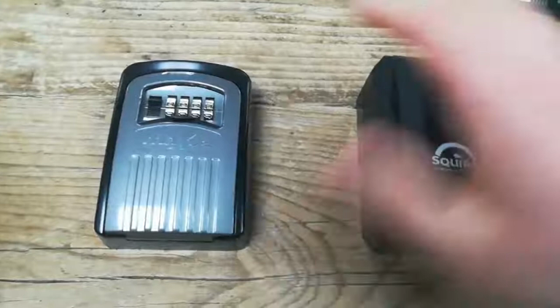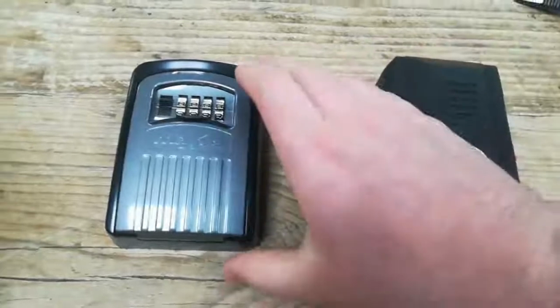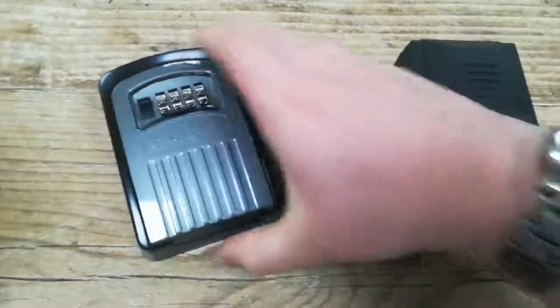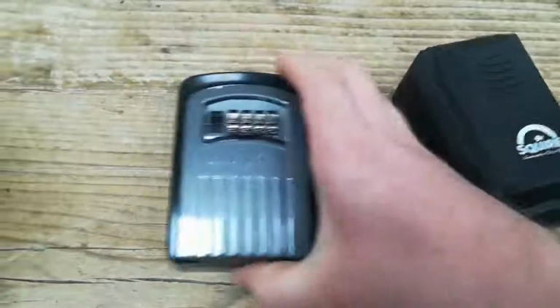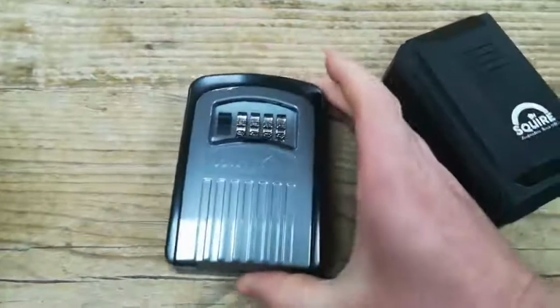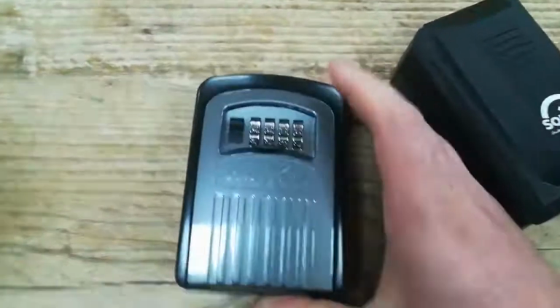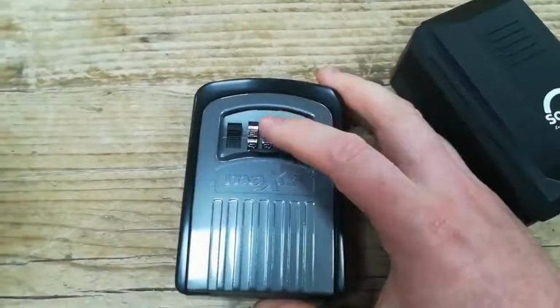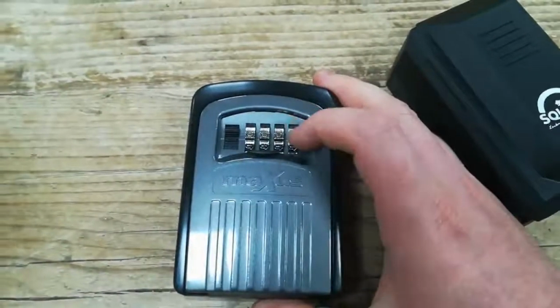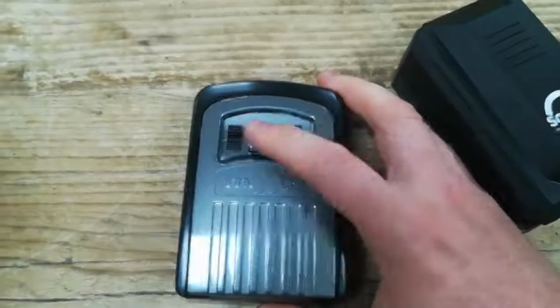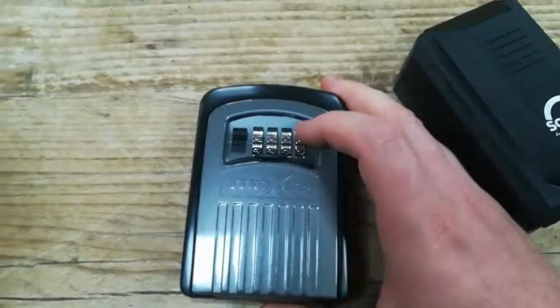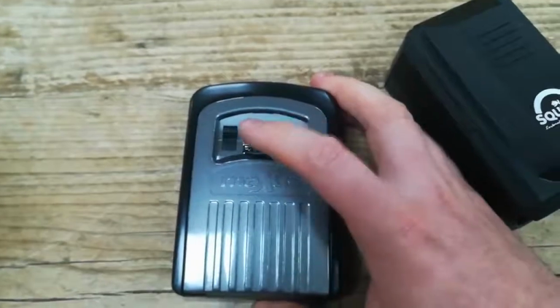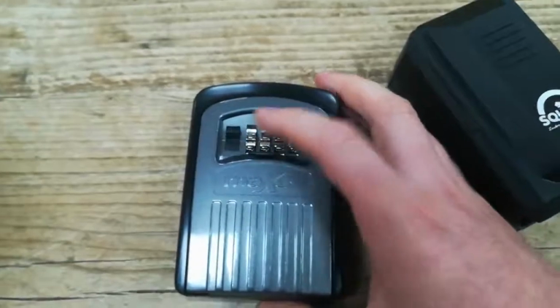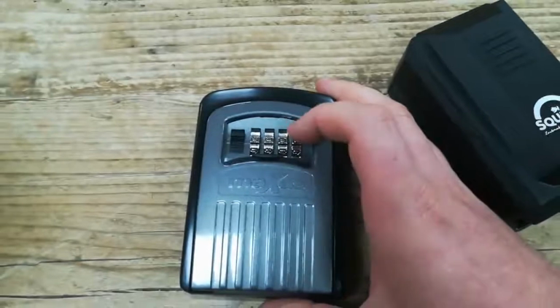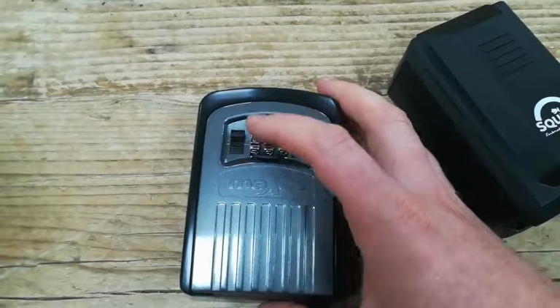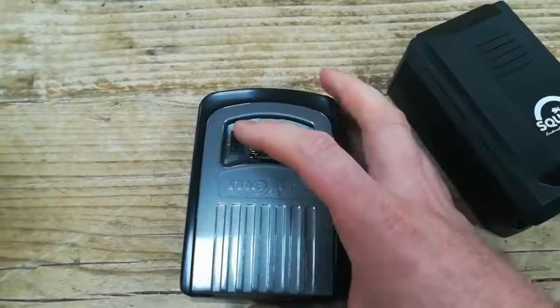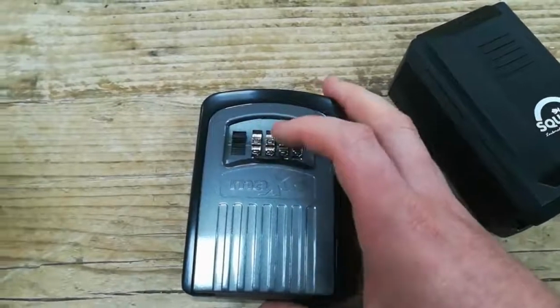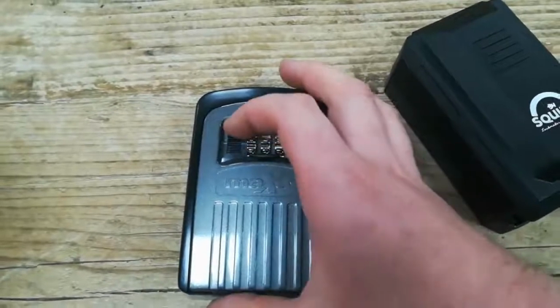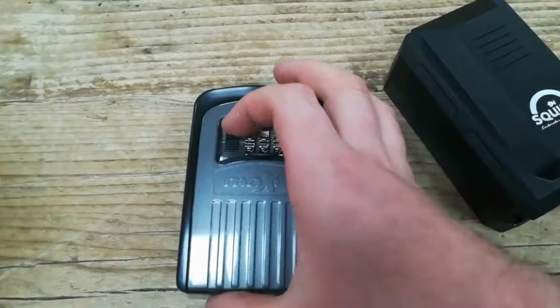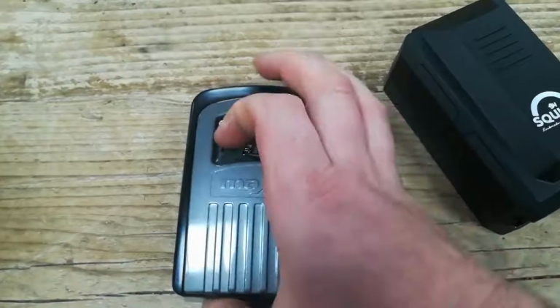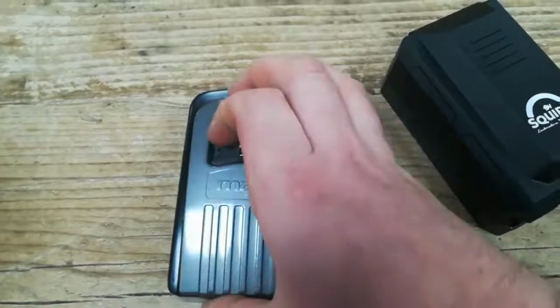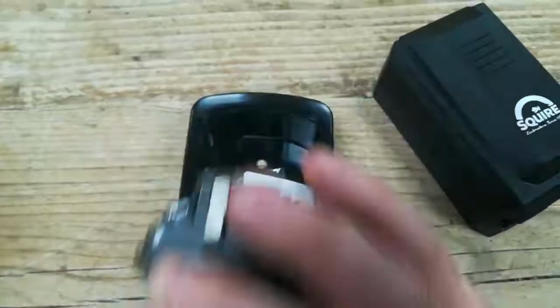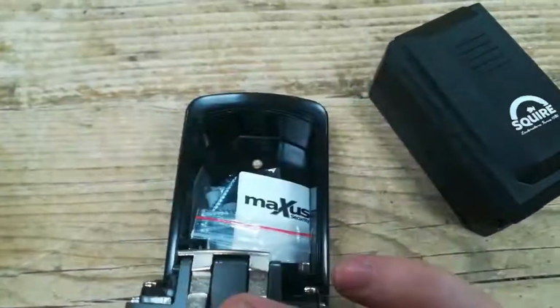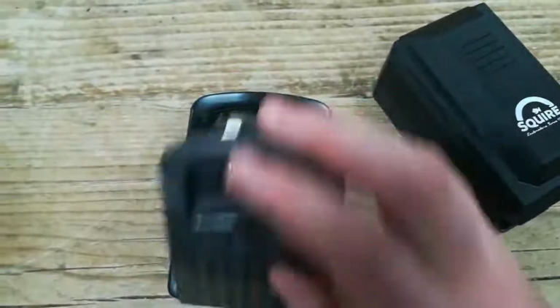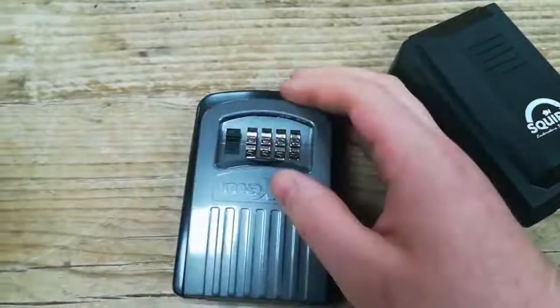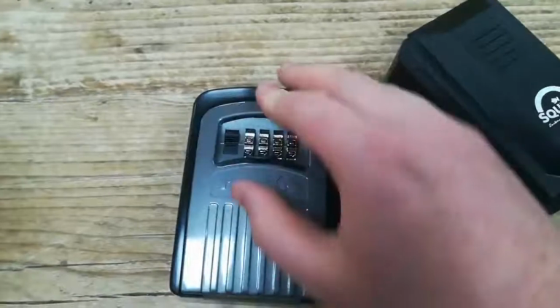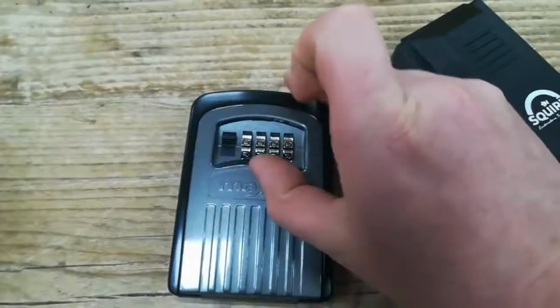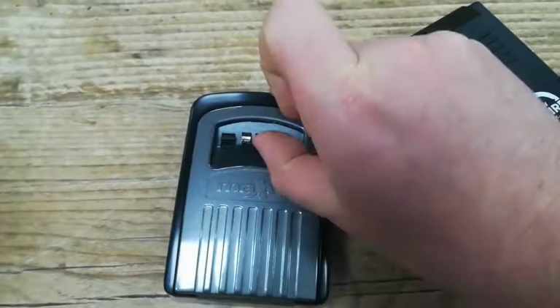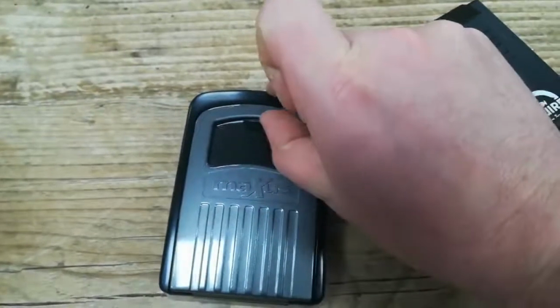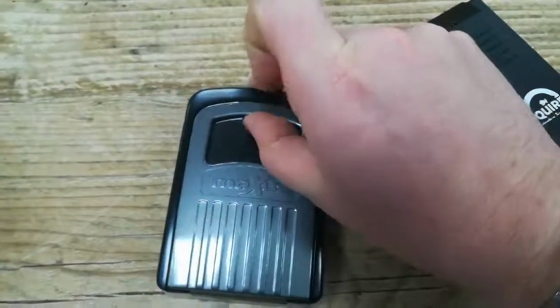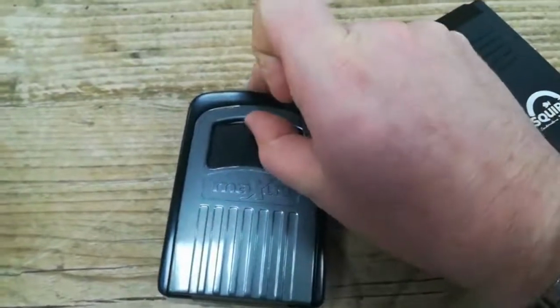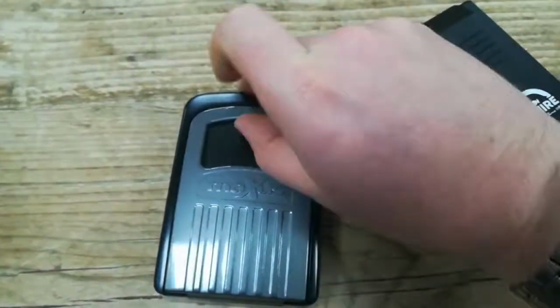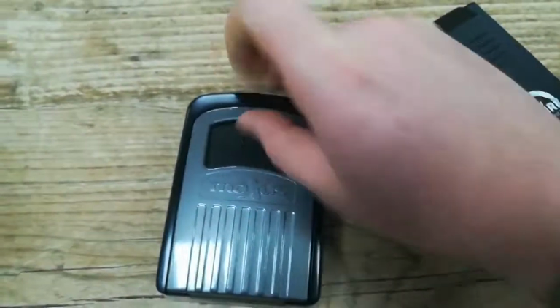This one is slightly different. It has a rotating dial keypad on it. You would scroll the numbers to the appropriate position and then you pull this and that's your way into it. And when you're not using it, it's got a waterproof cover. It's like that.